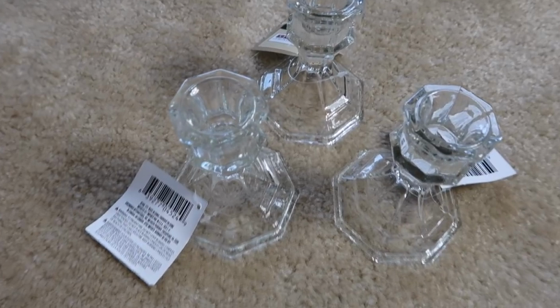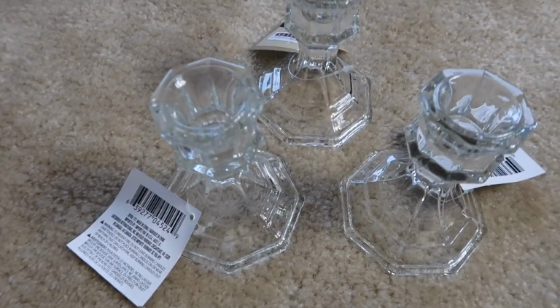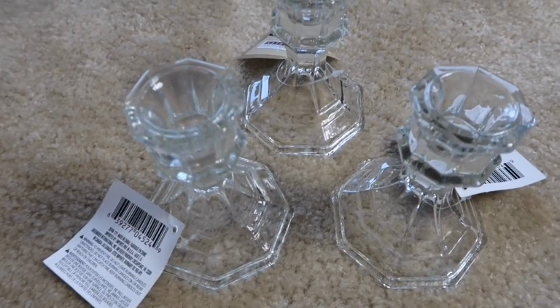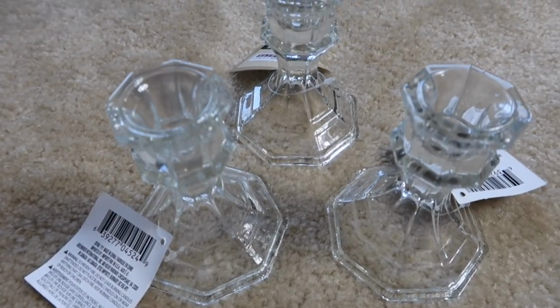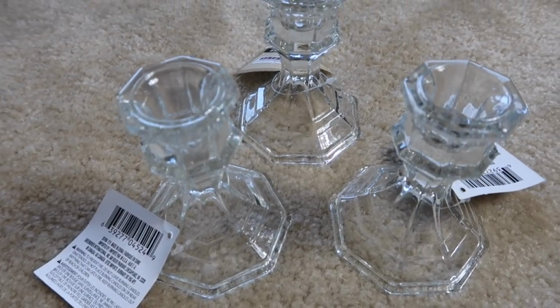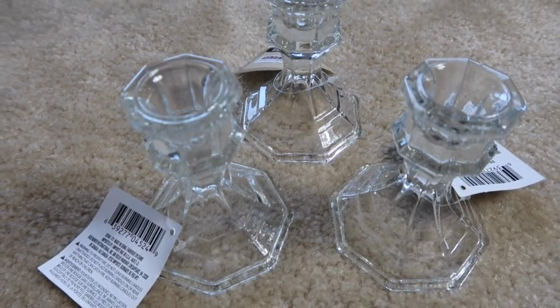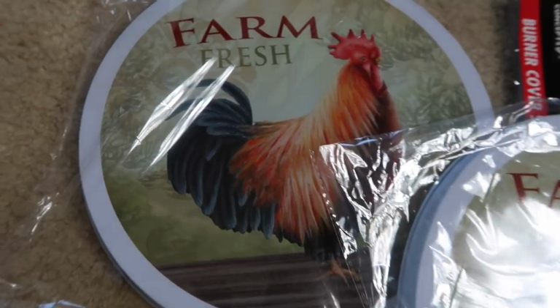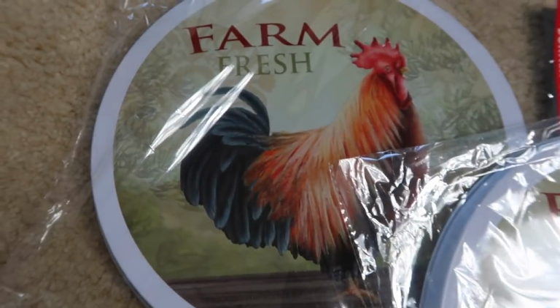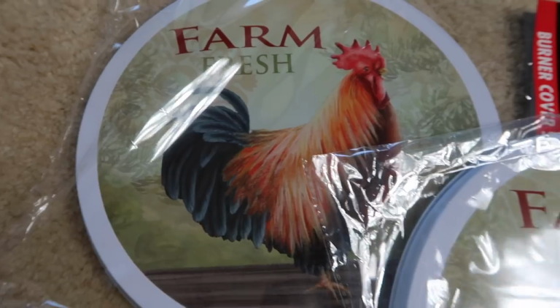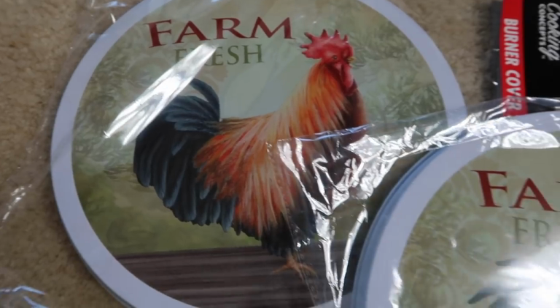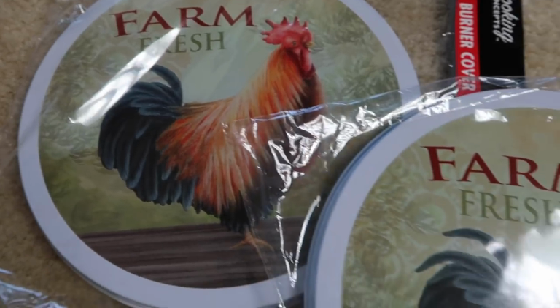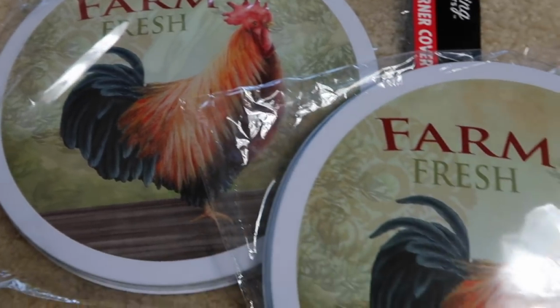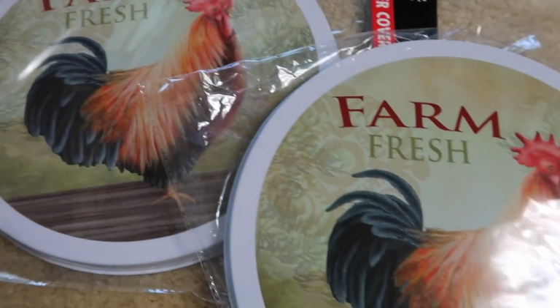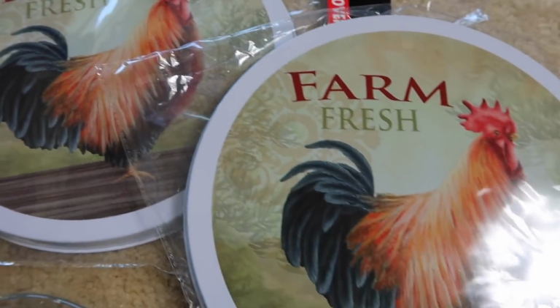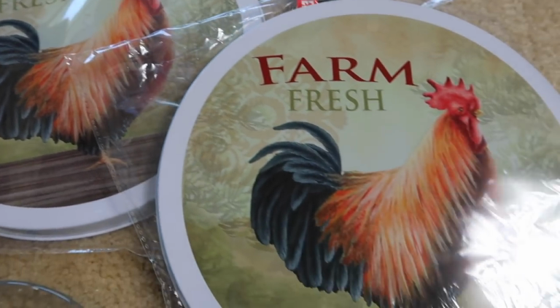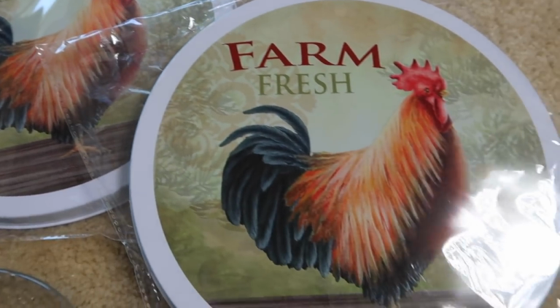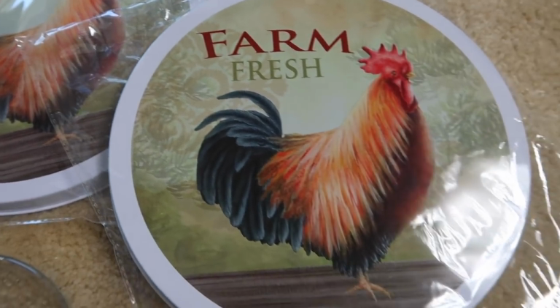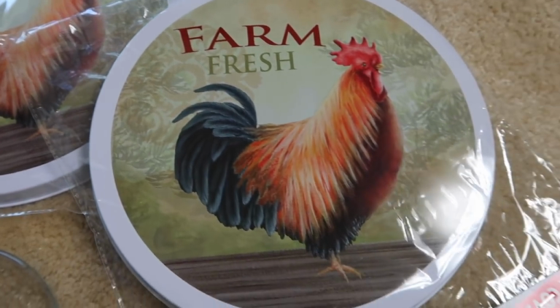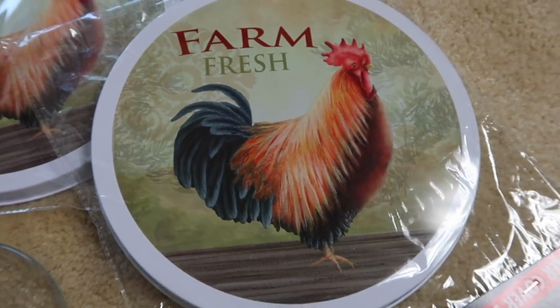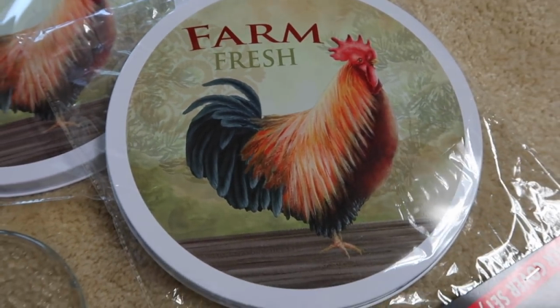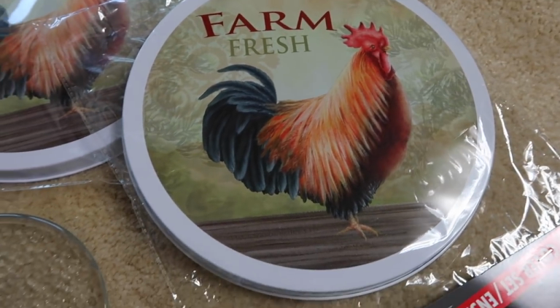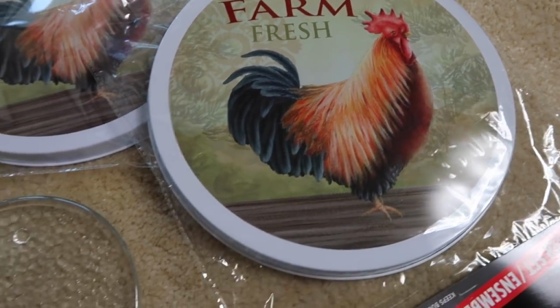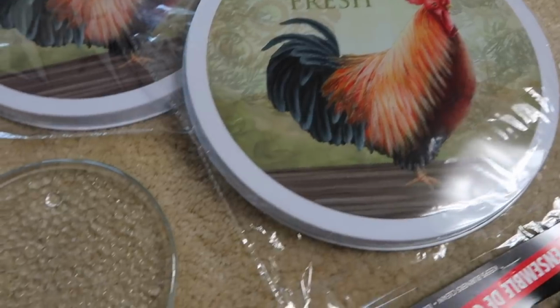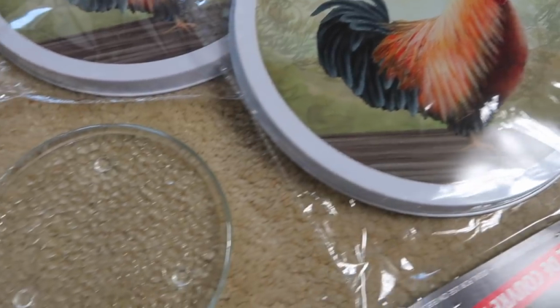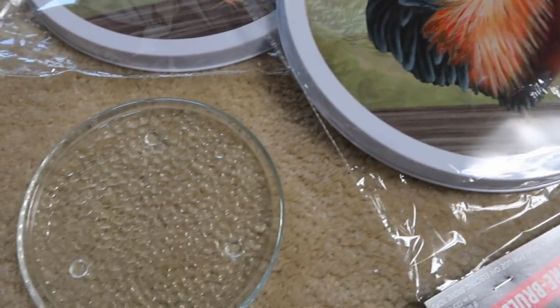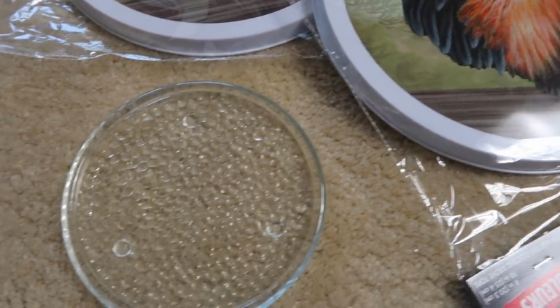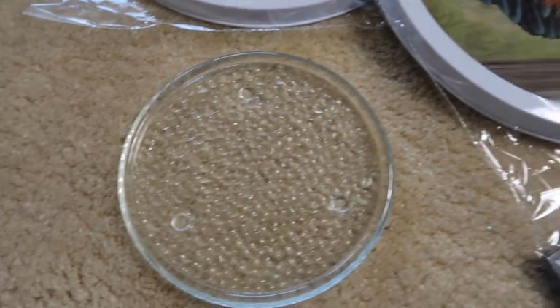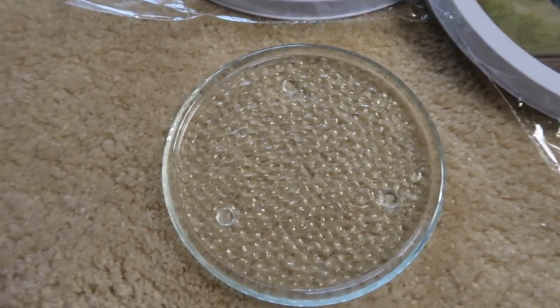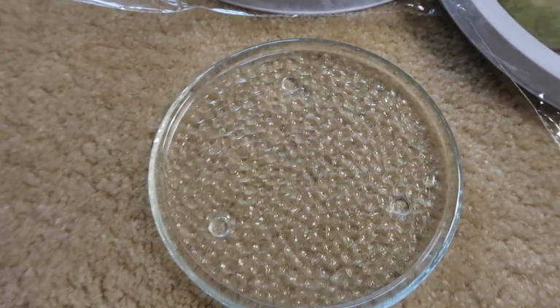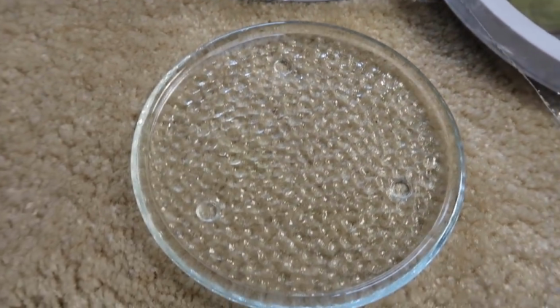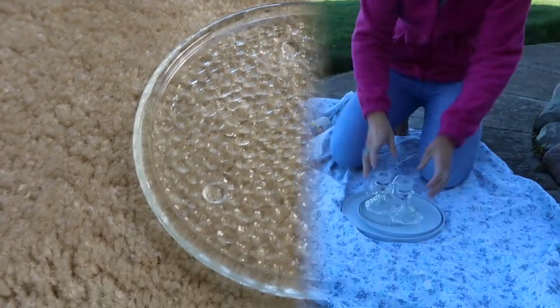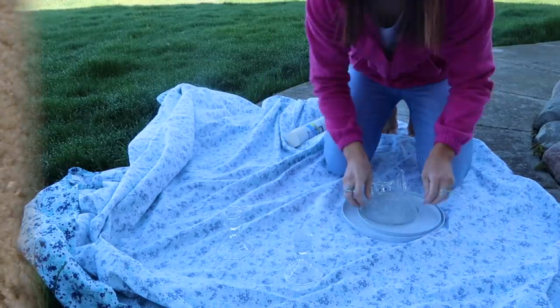To get started, you're gonna need to buy two candlesticks, not three. And then I also bought these stovetop covers — you're only gonna need one package, not two. I overbought so much. And then you're also gonna need this little candle plate.